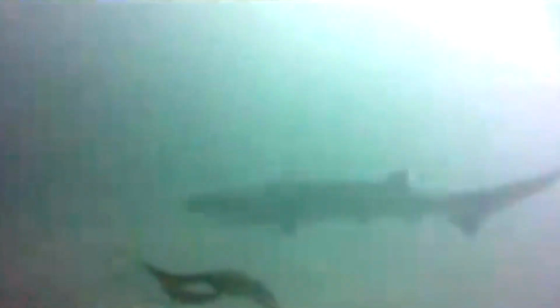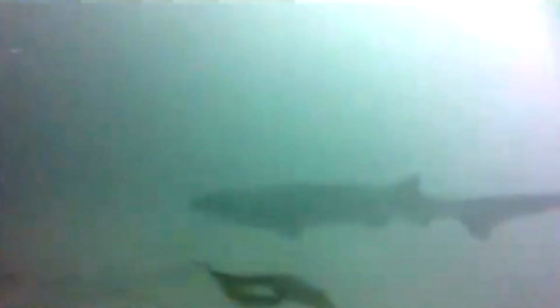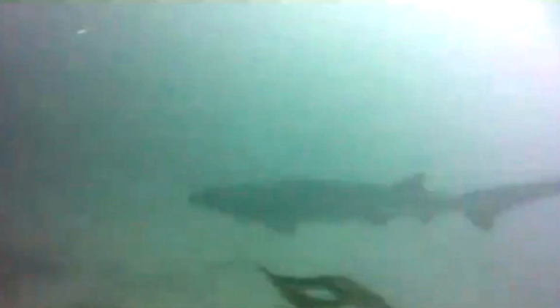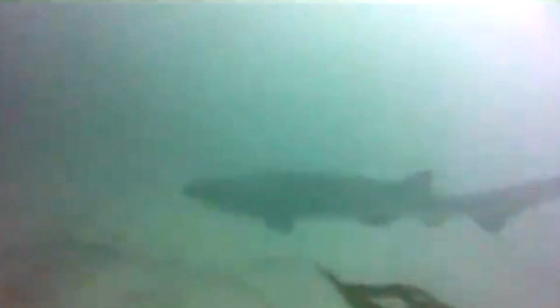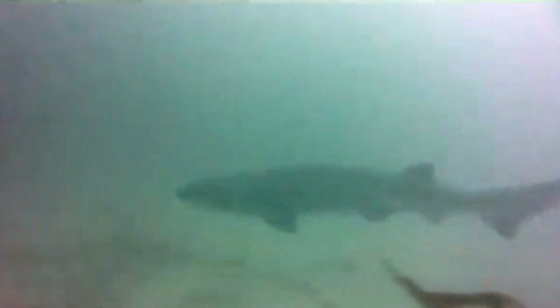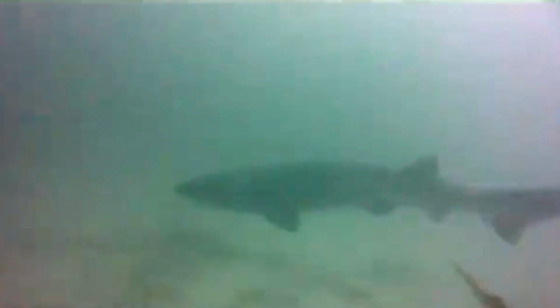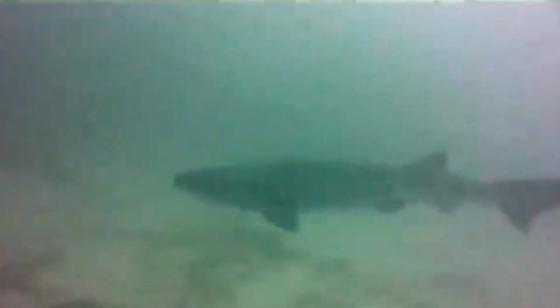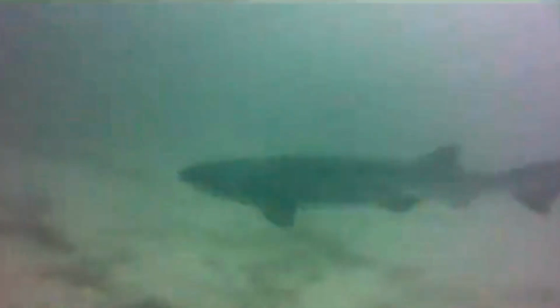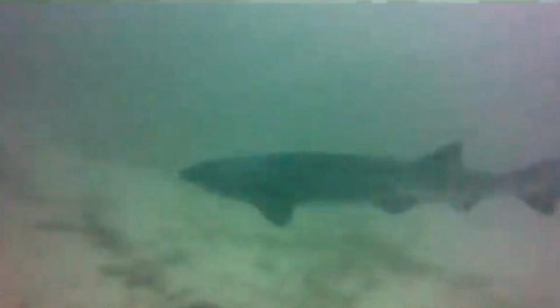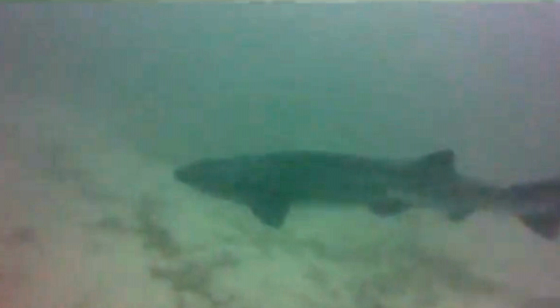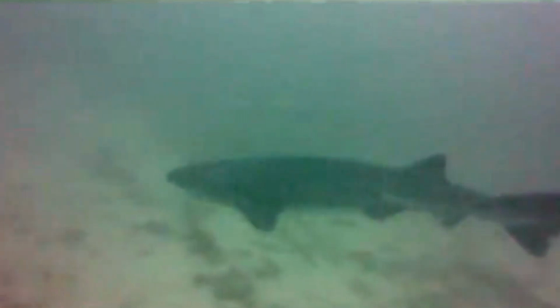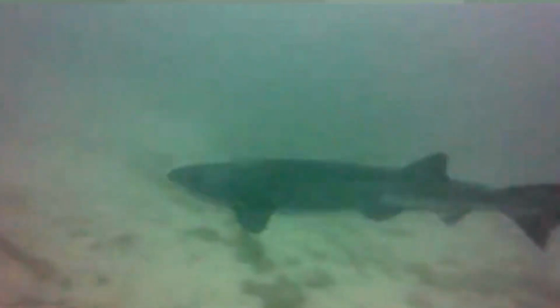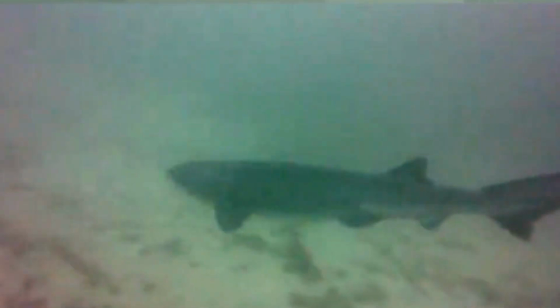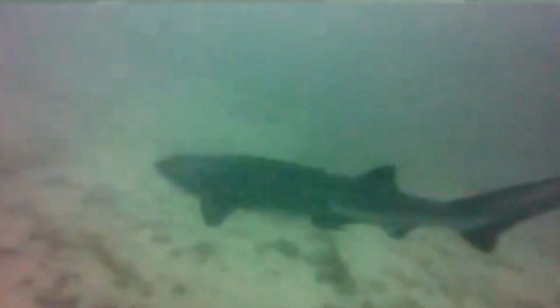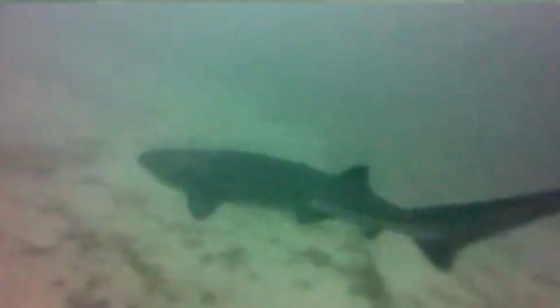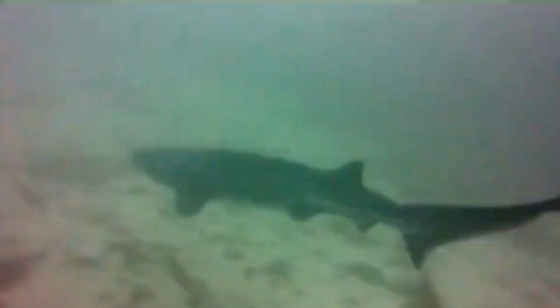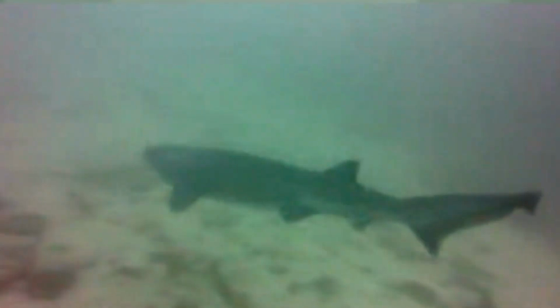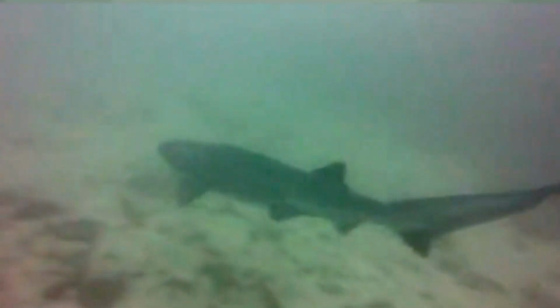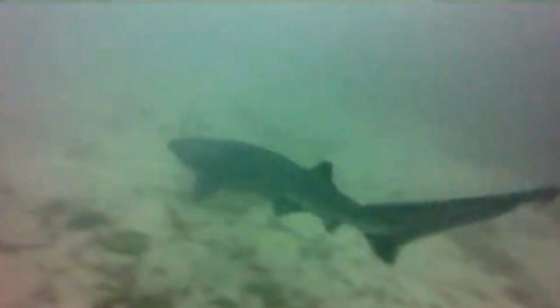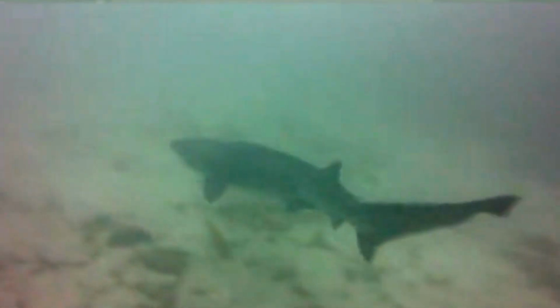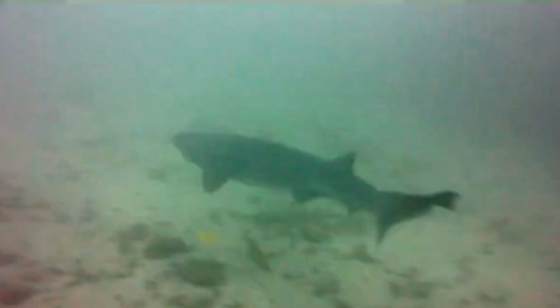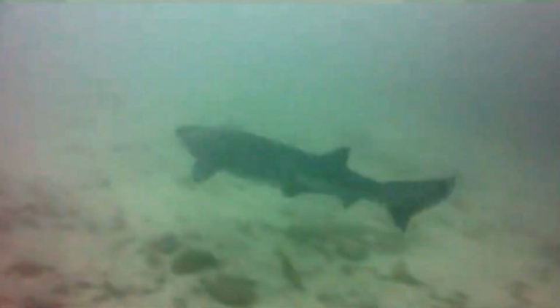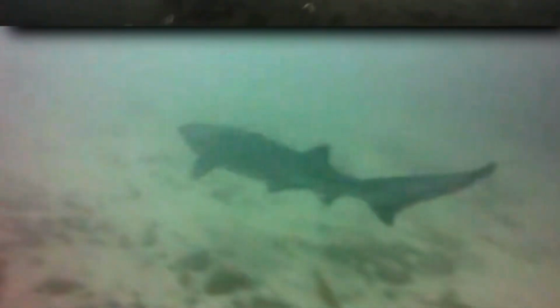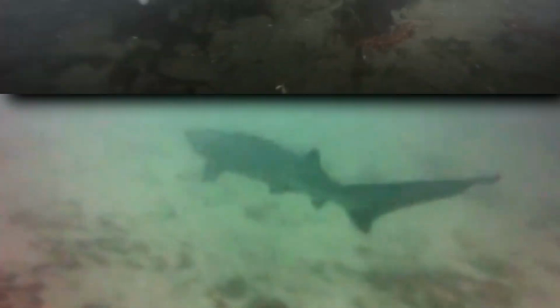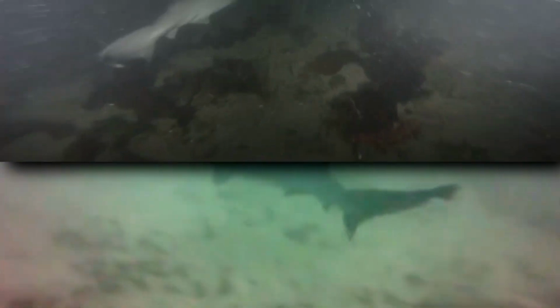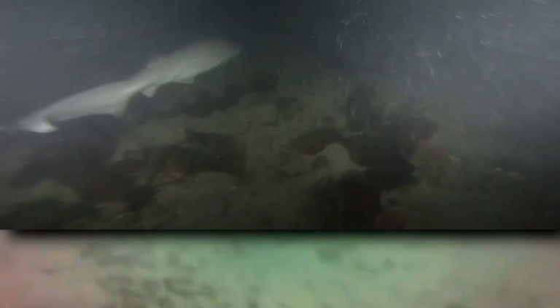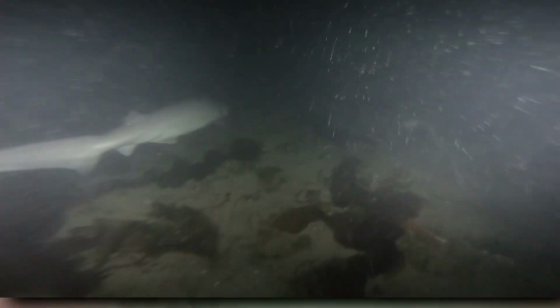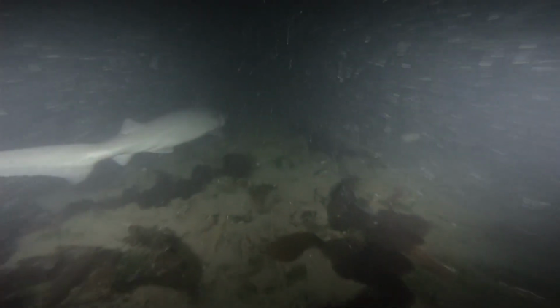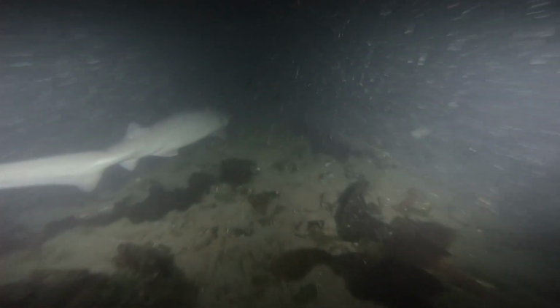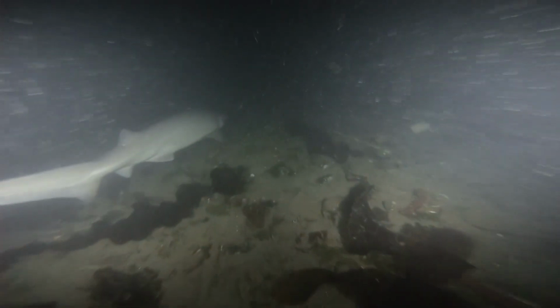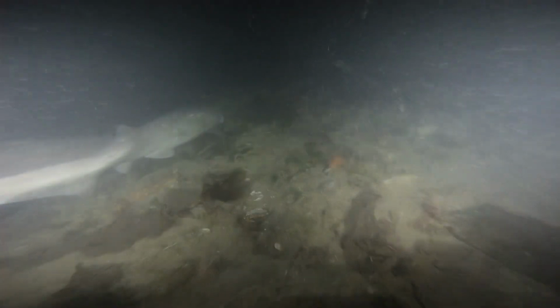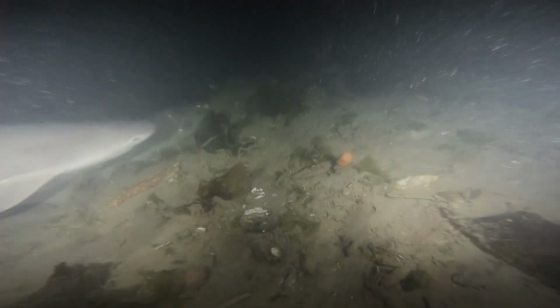Cow sharks are currently considered most closely related to Greenland sharks in terms of living relatives. However, their closest family members are extinct. Cow sharks look most like their fossilized family members.